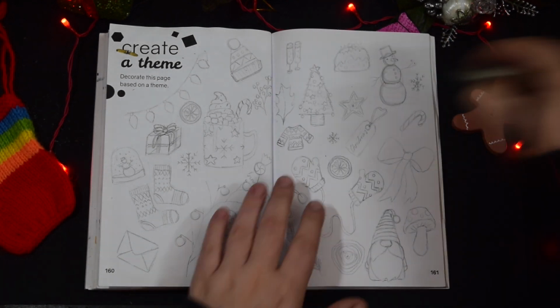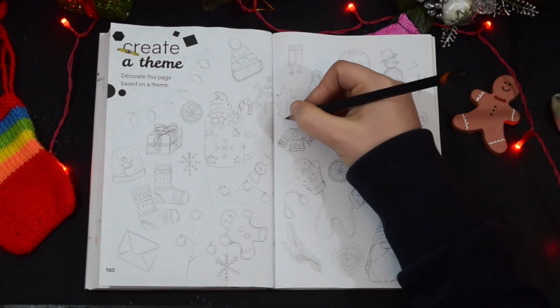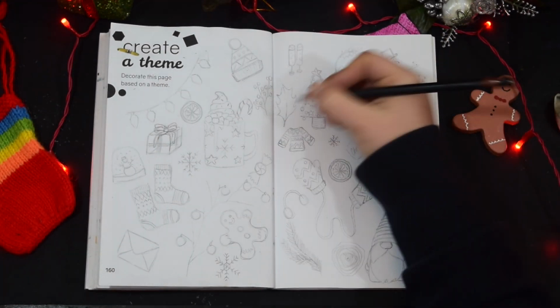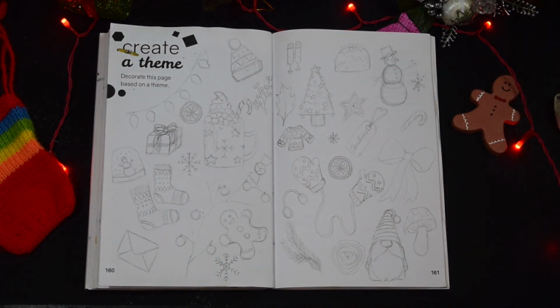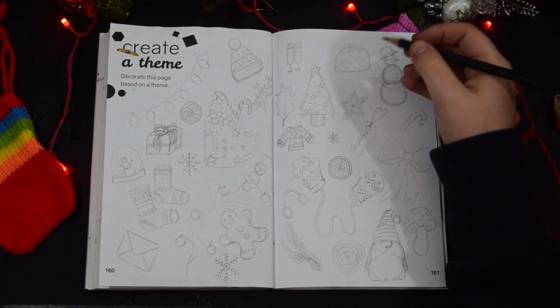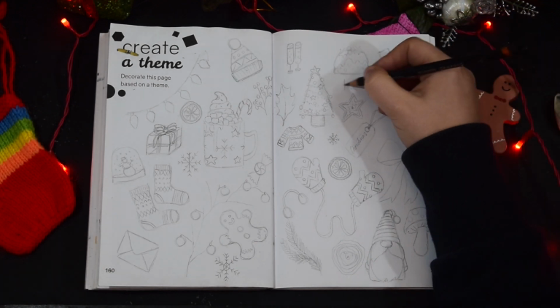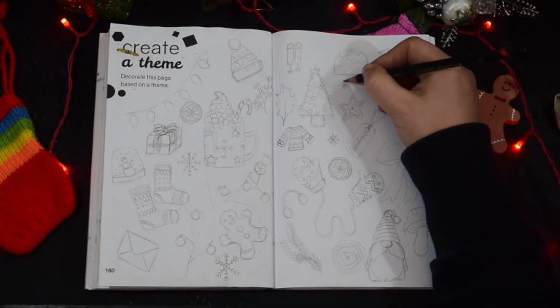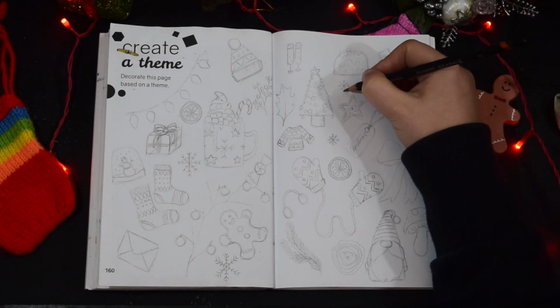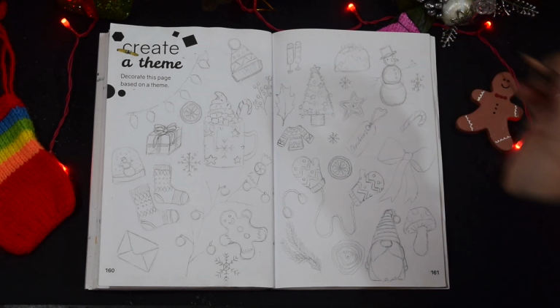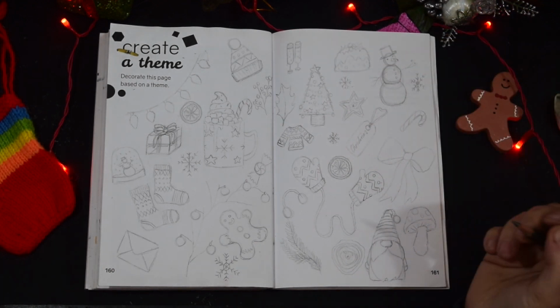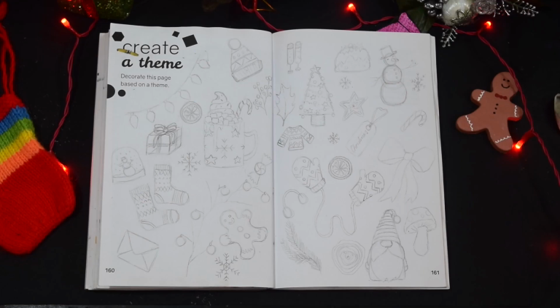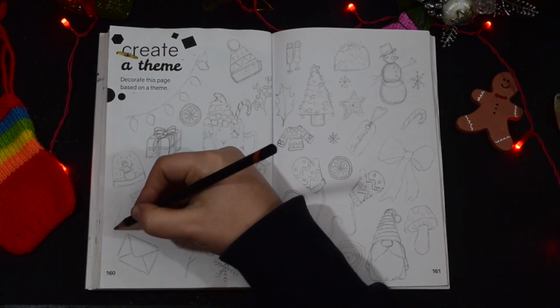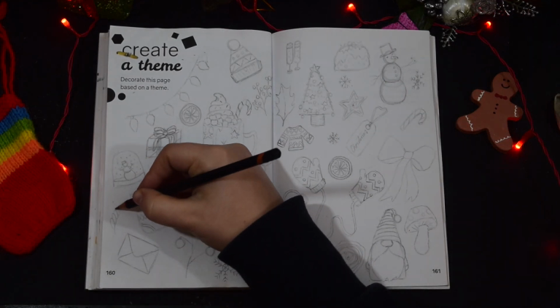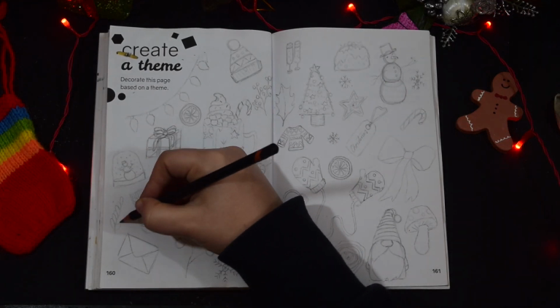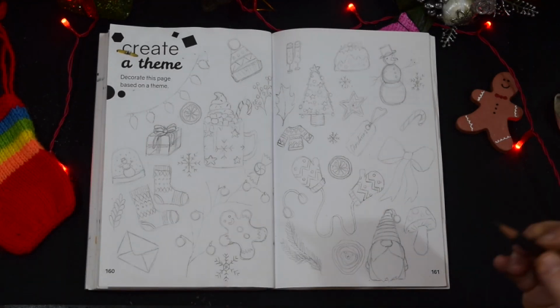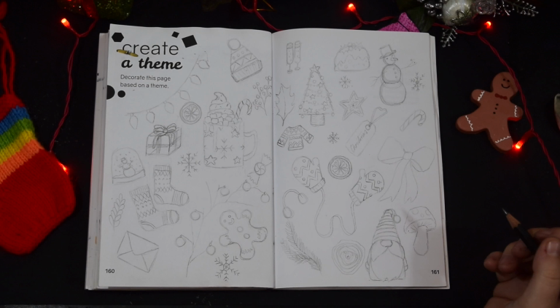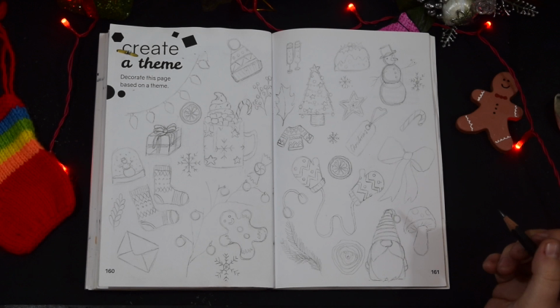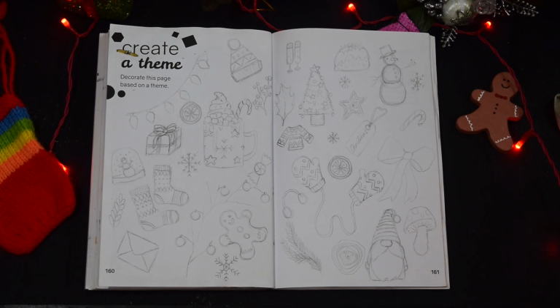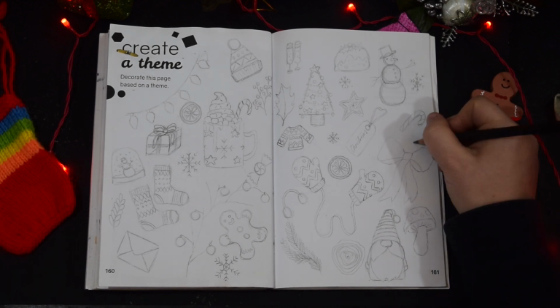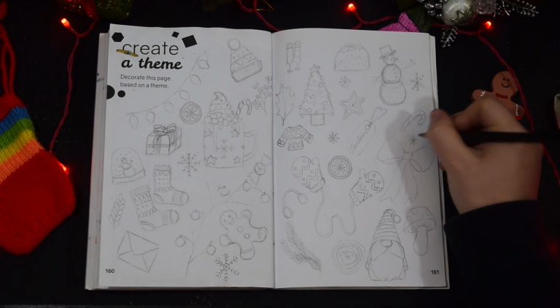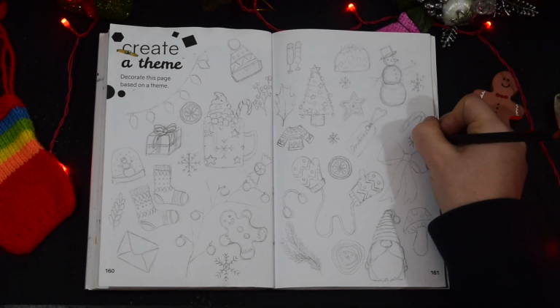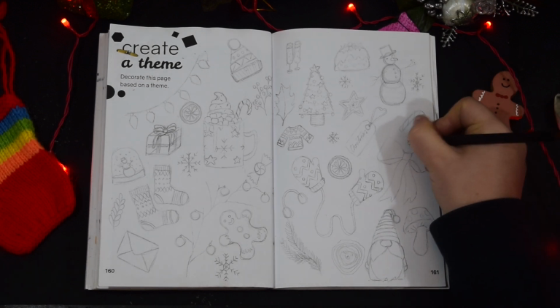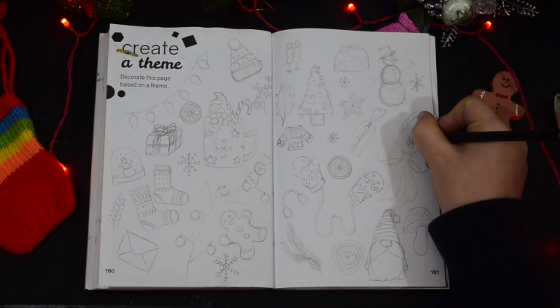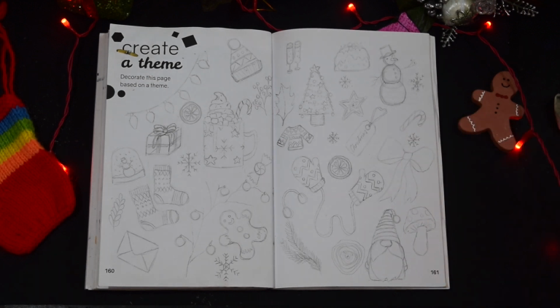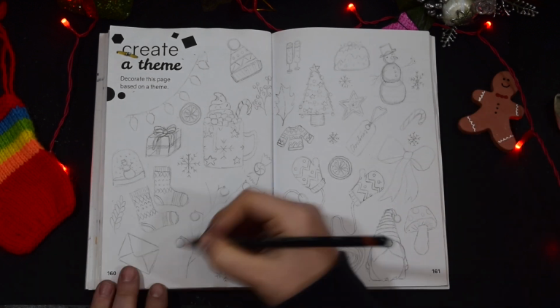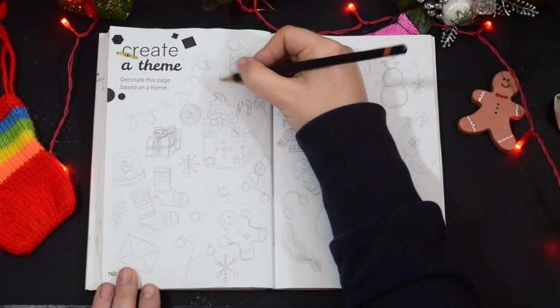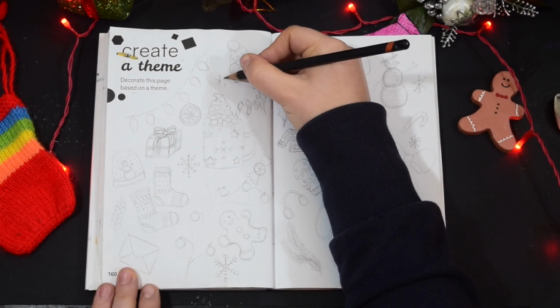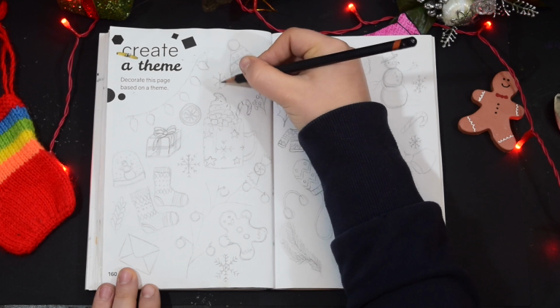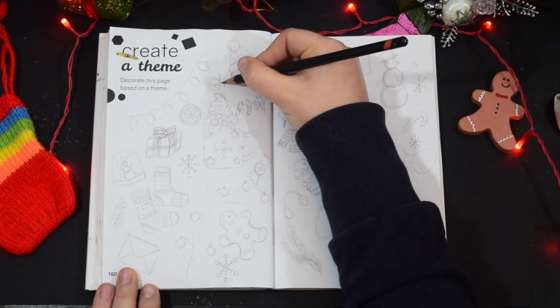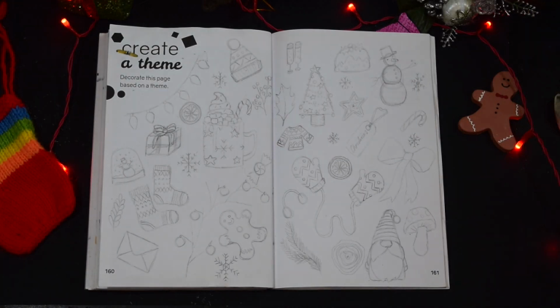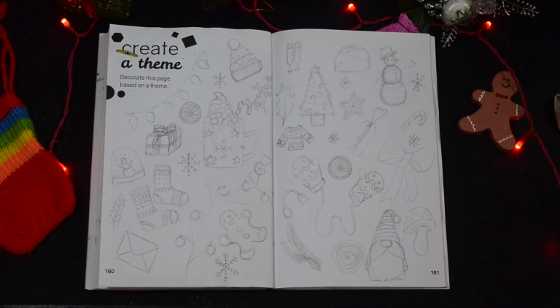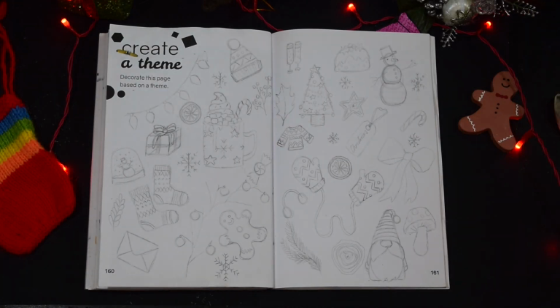Now the spread is pretty much full. I just had a few spaces I wanted to fill, so of course leaves are your best friend for filling in spaces — I just dotted a few leaves in — and of course snowflakes, because there are so many different types of snowflake.